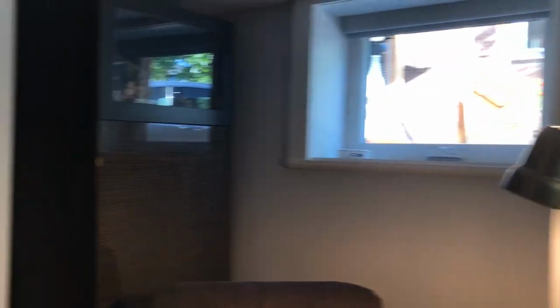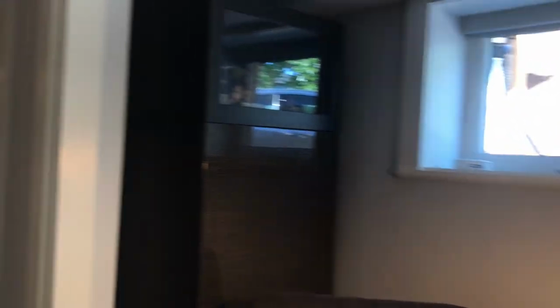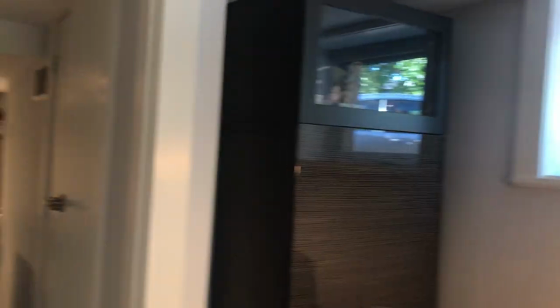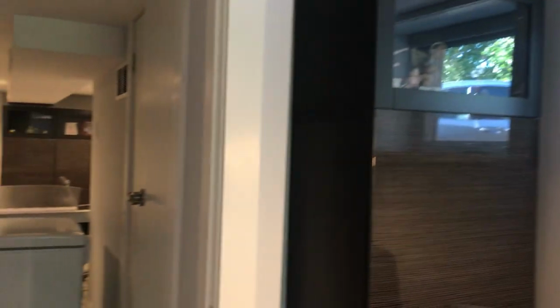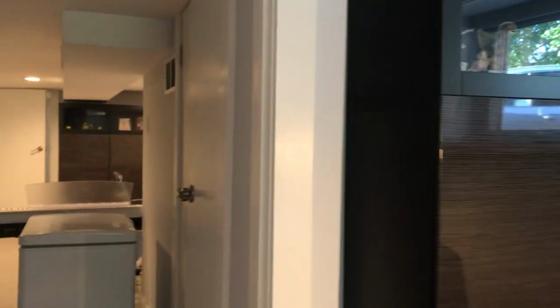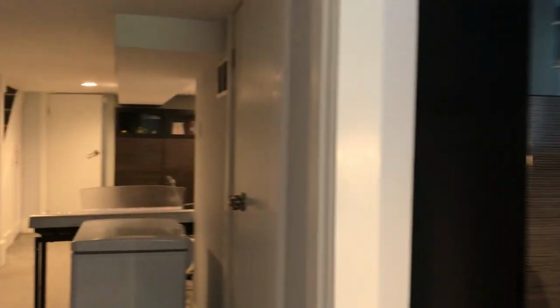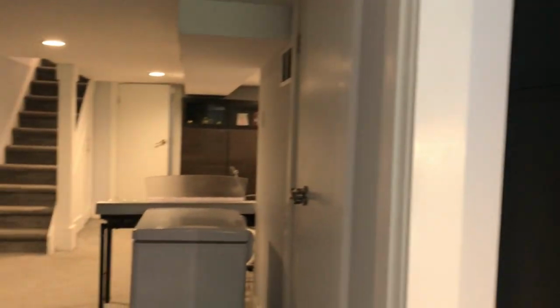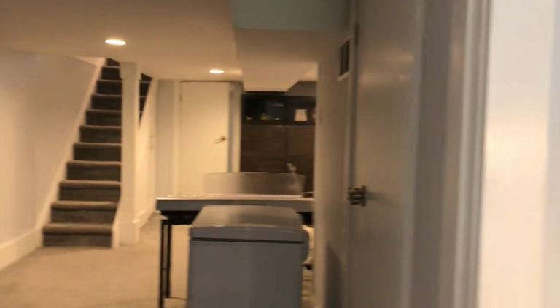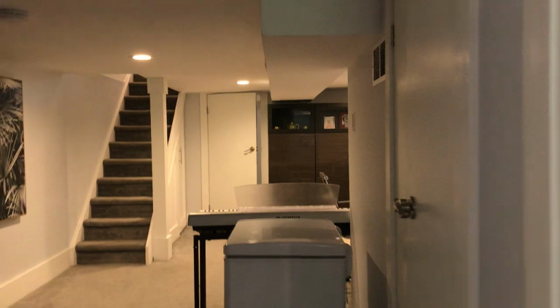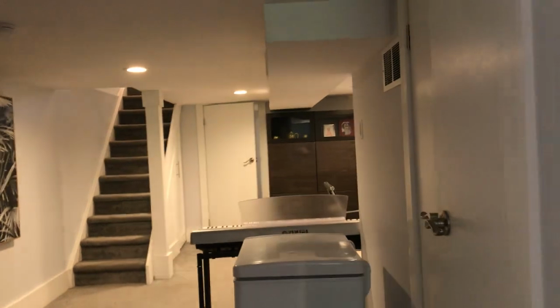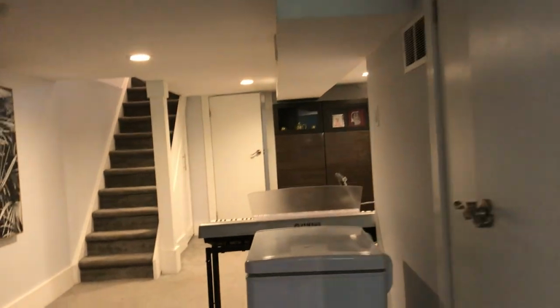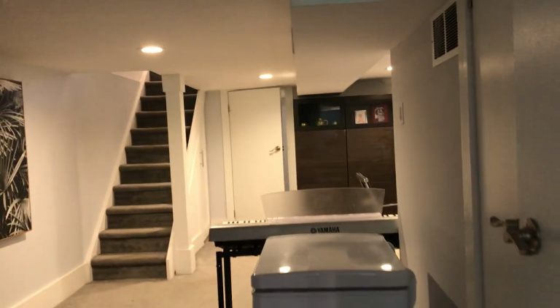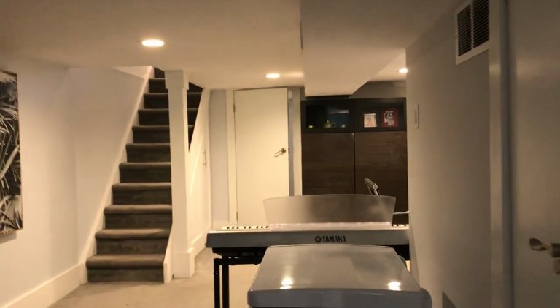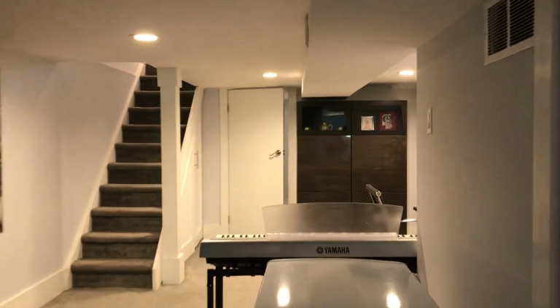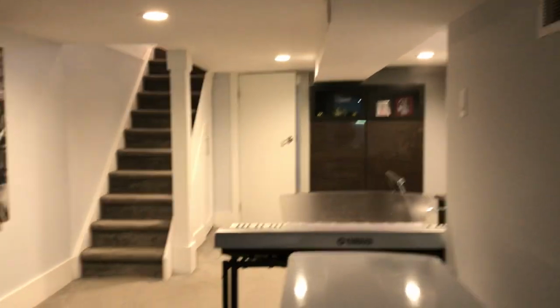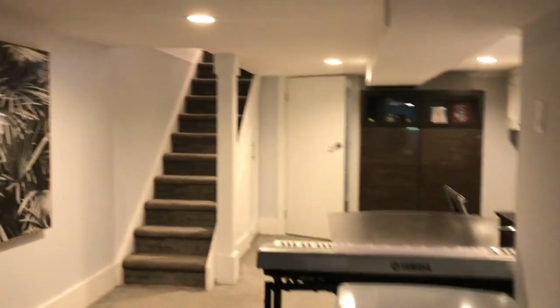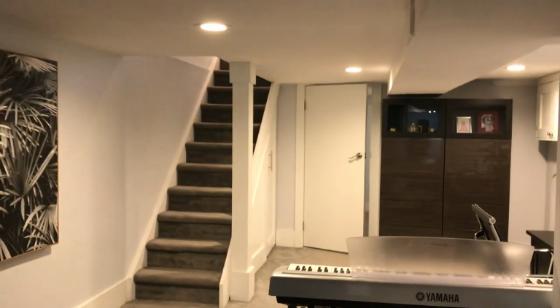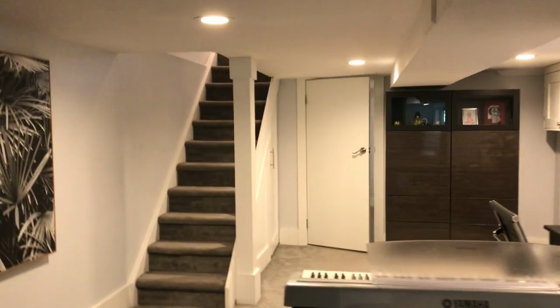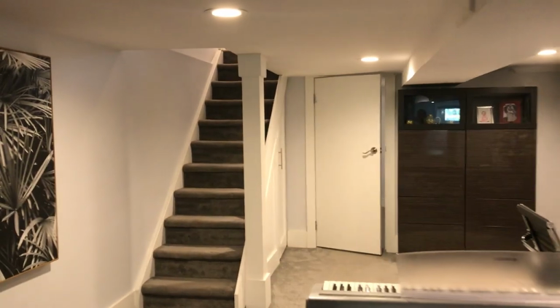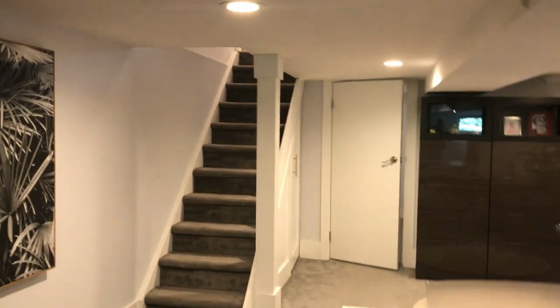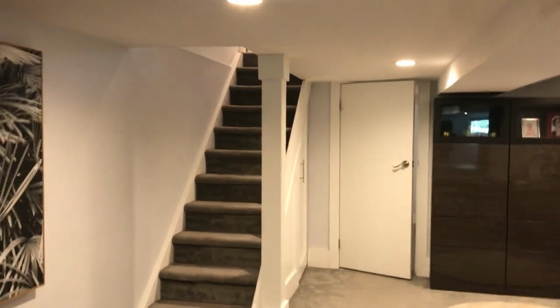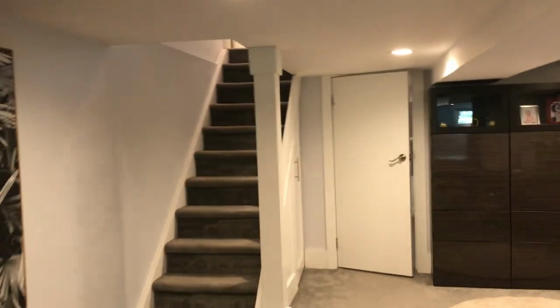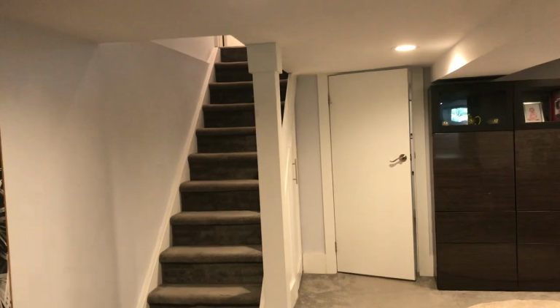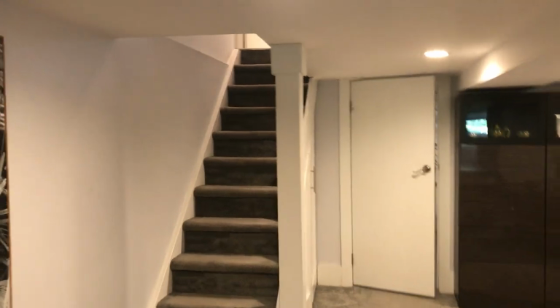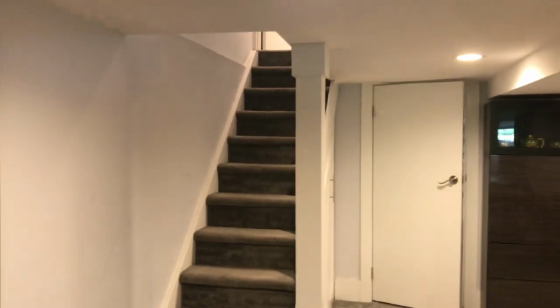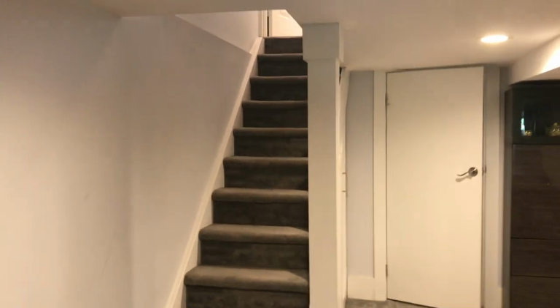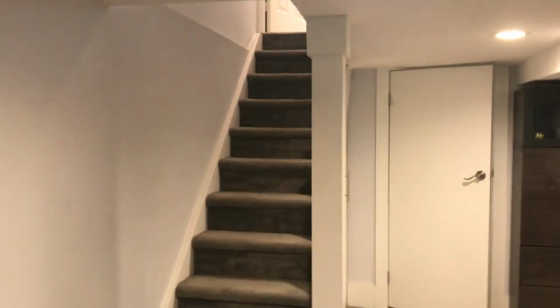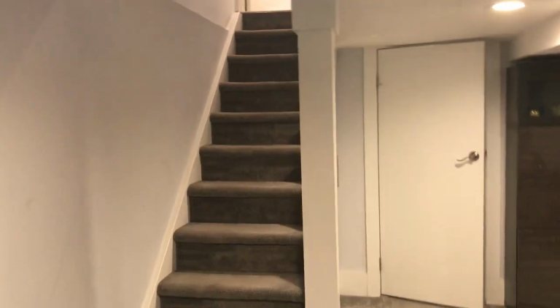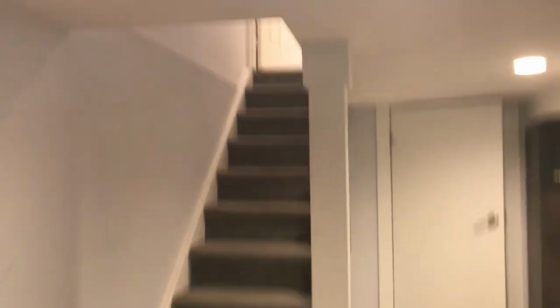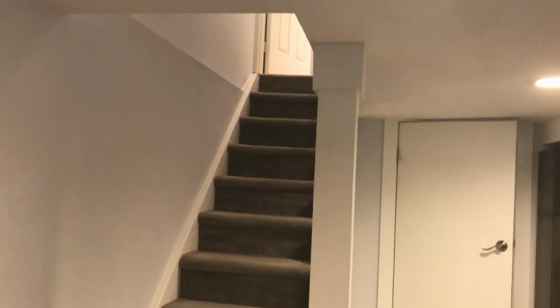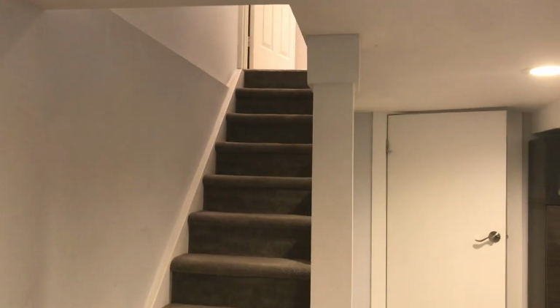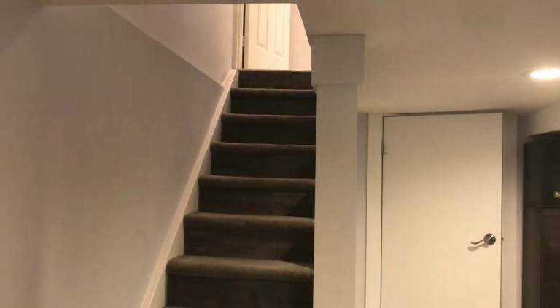Check out our website lovelytorontohomes.com for floor plans, more details about the home, and tons of photos. Check out the other videos — I'm doing two more.